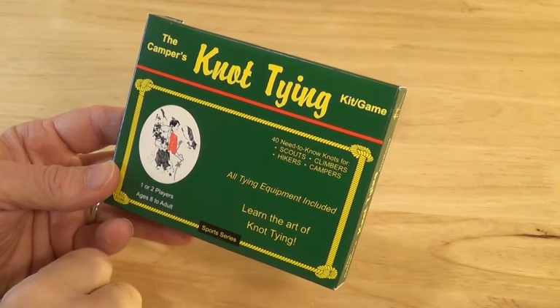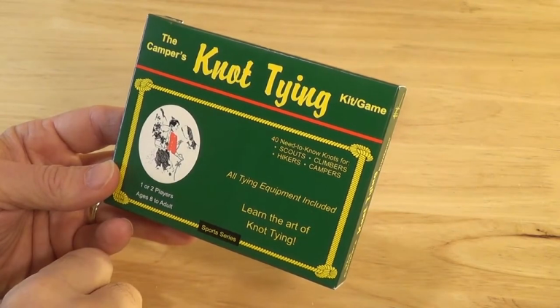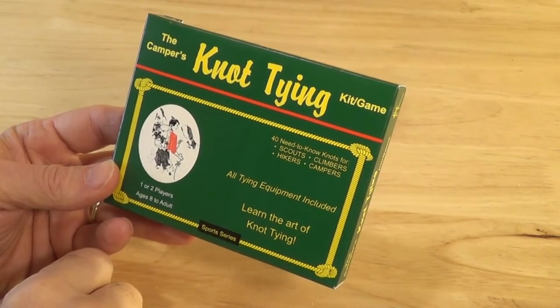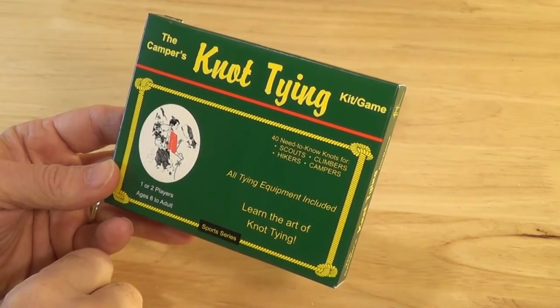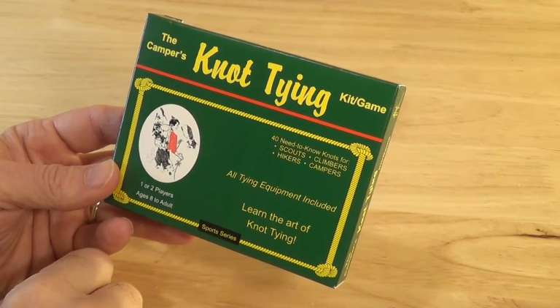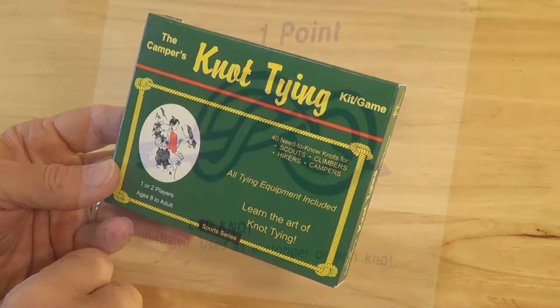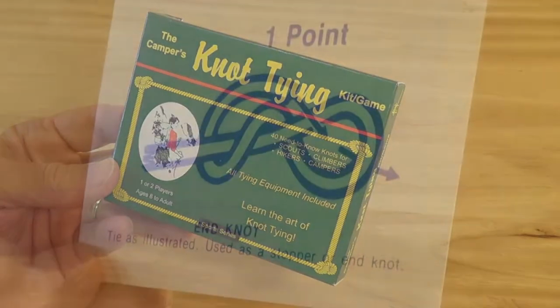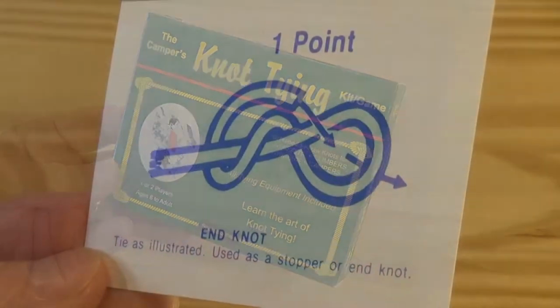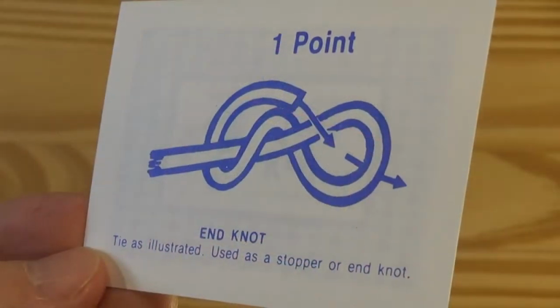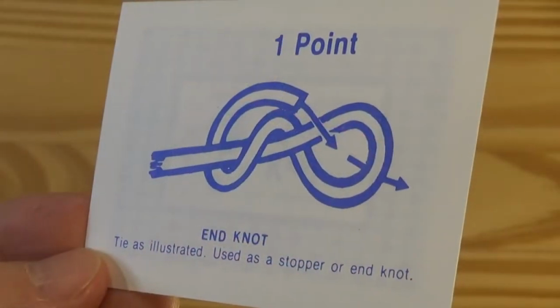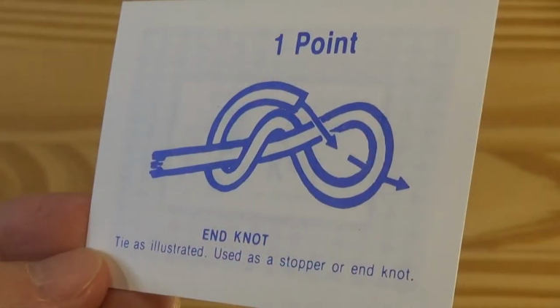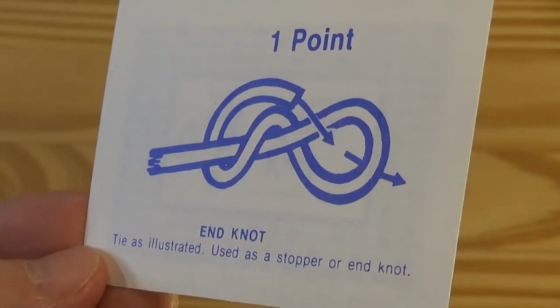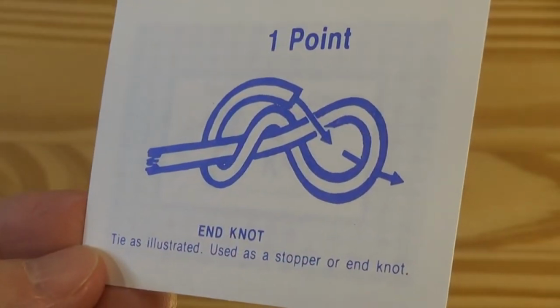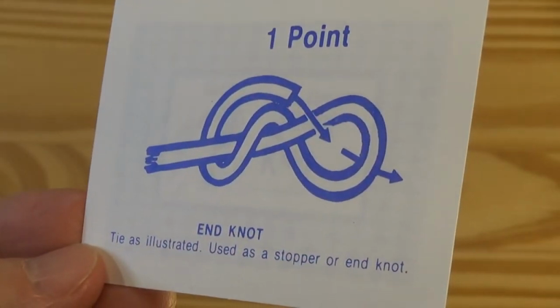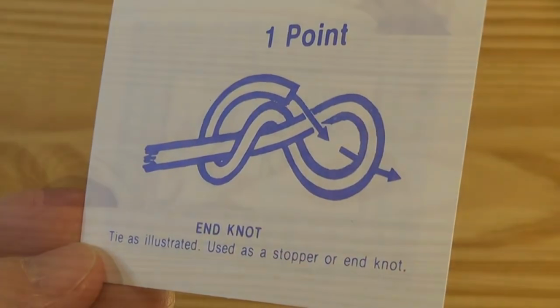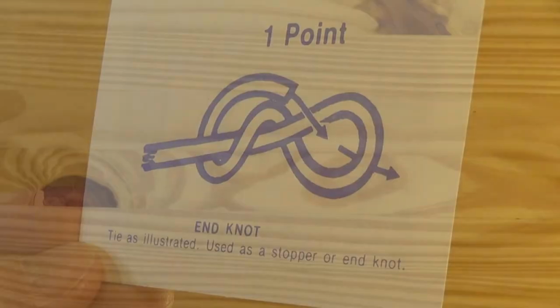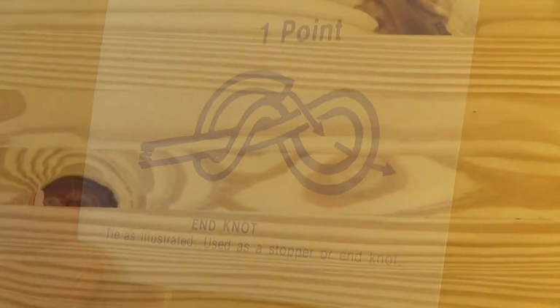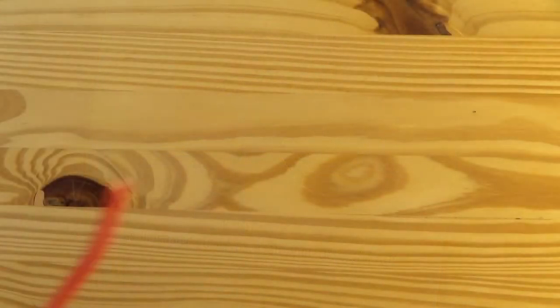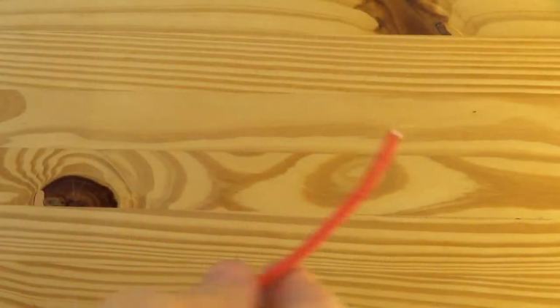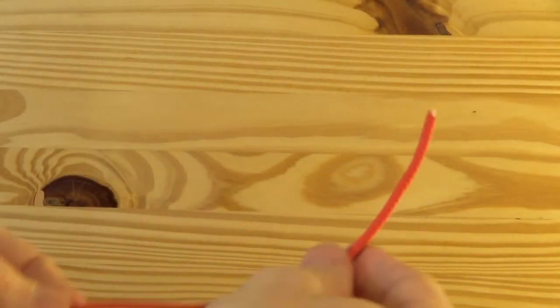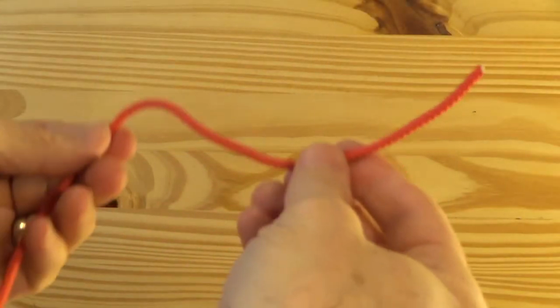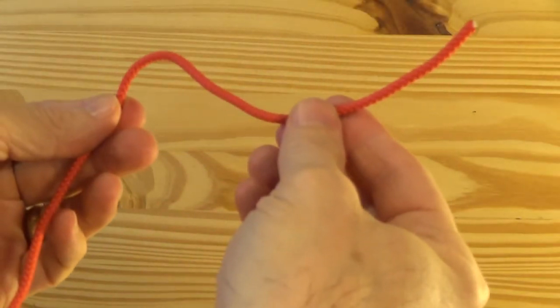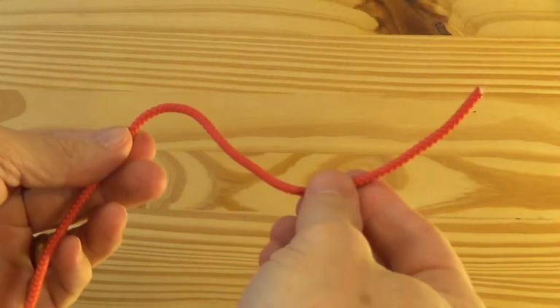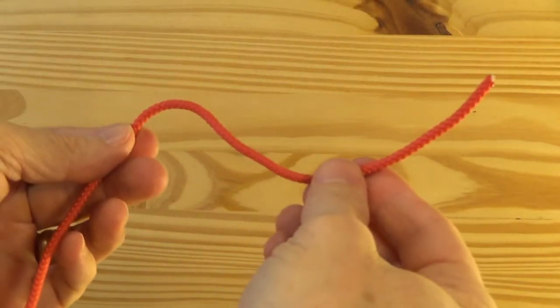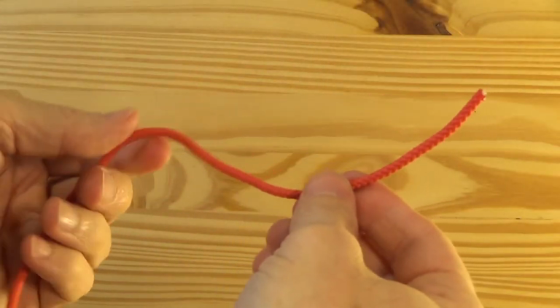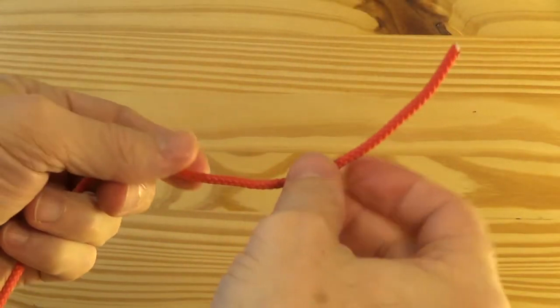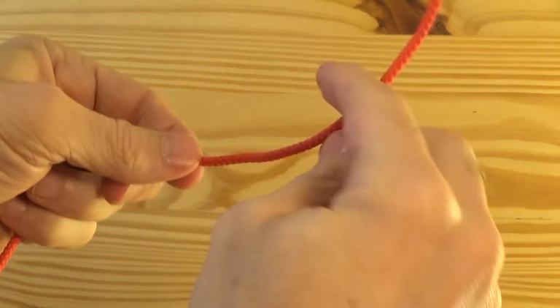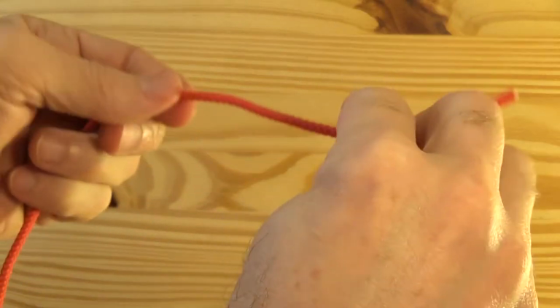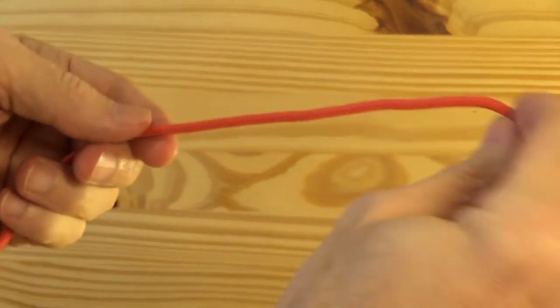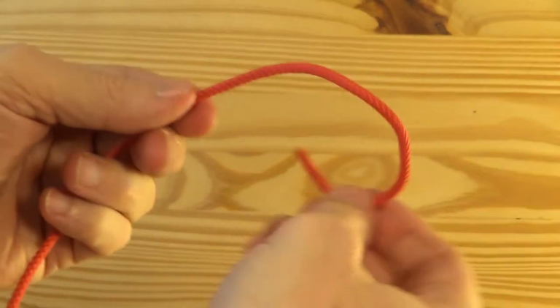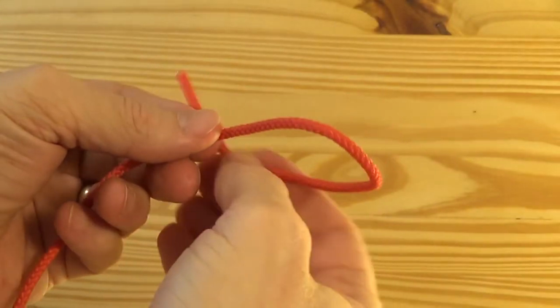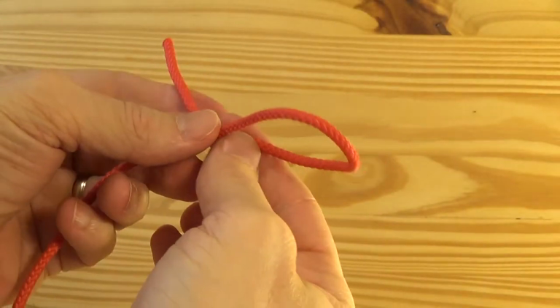Let's tie a knot. The end knot. A simple knot used as a stopper or end knot.